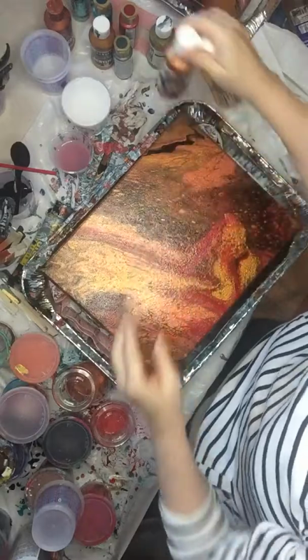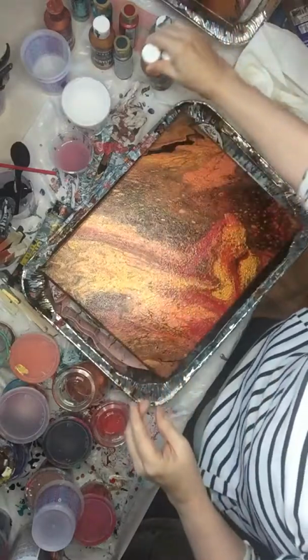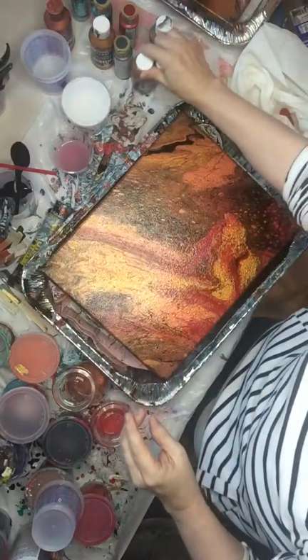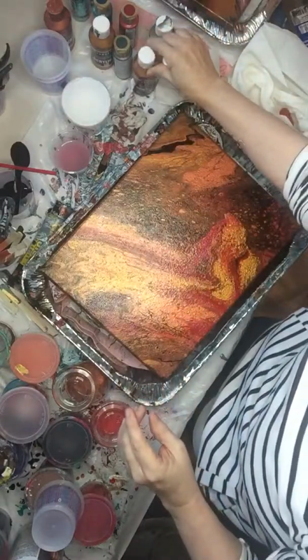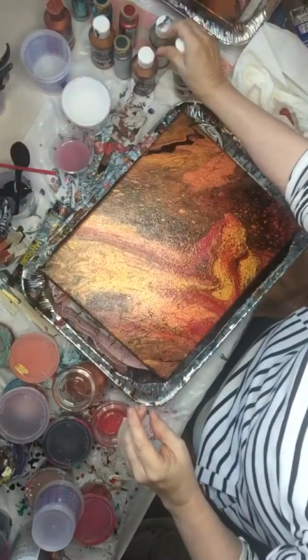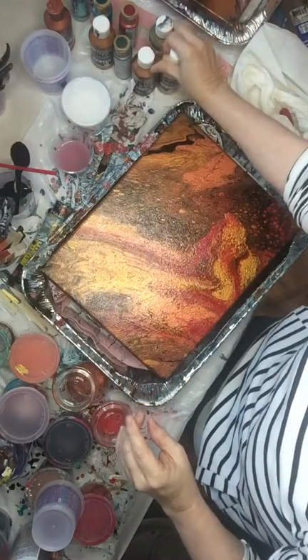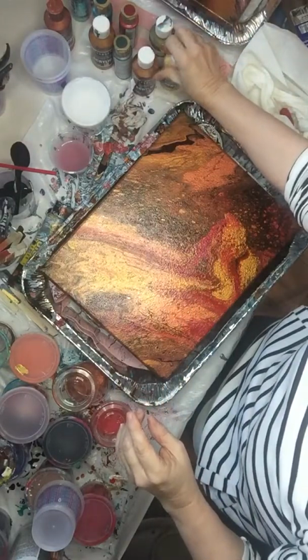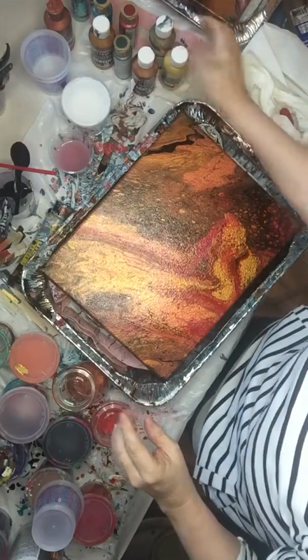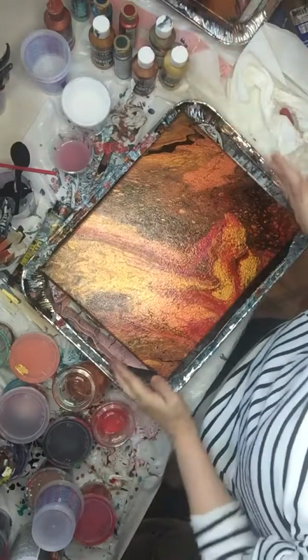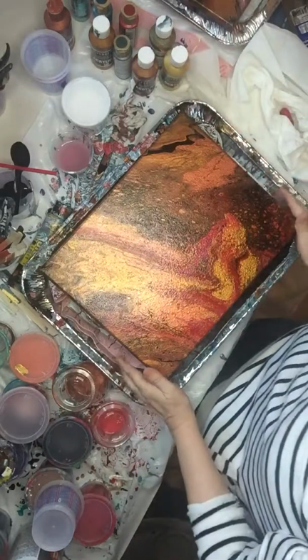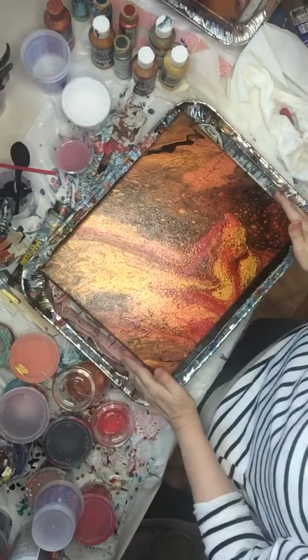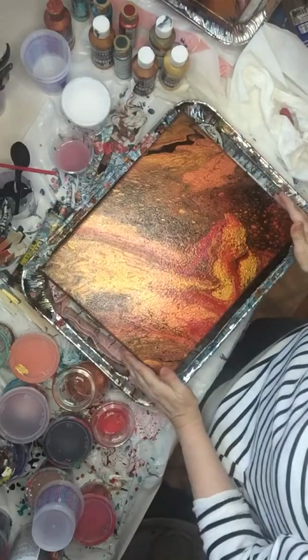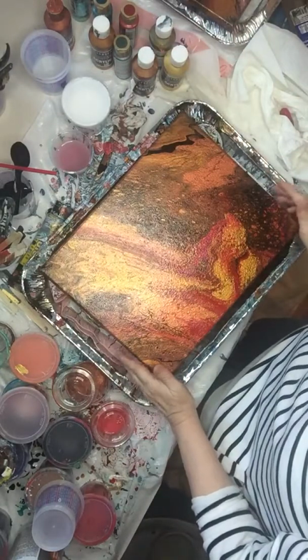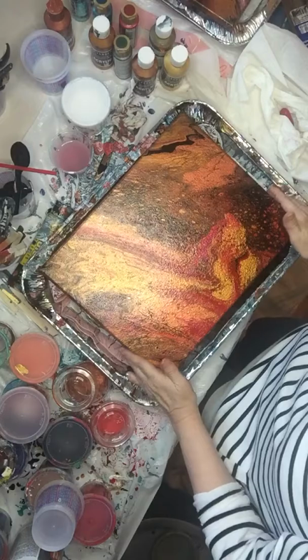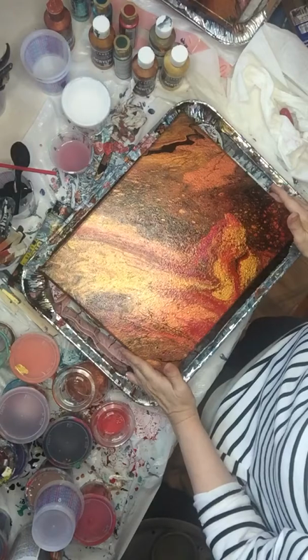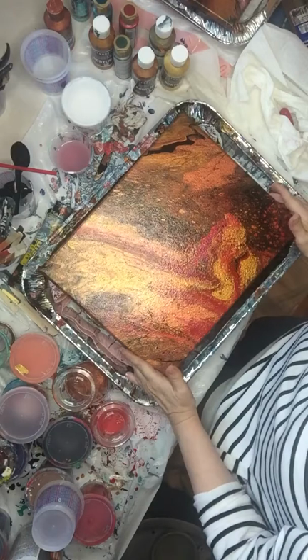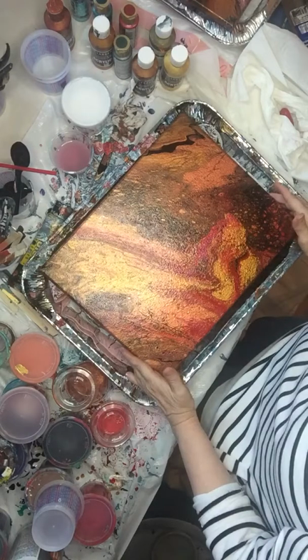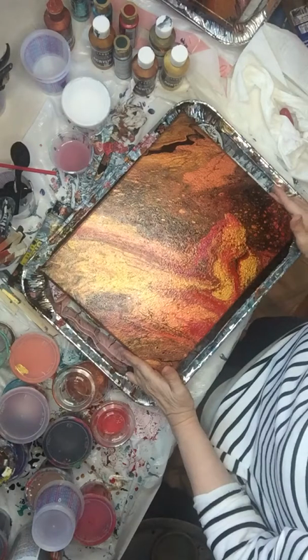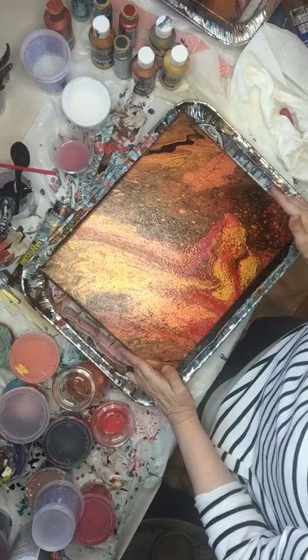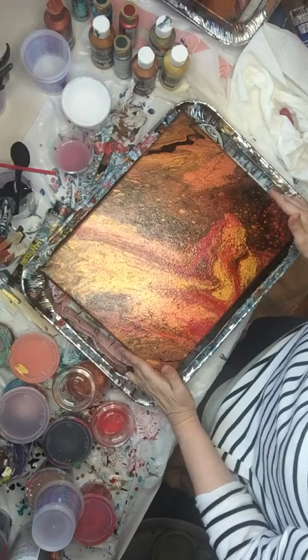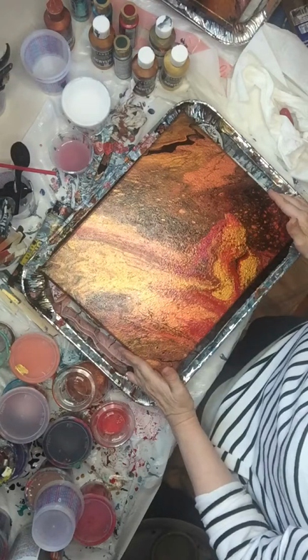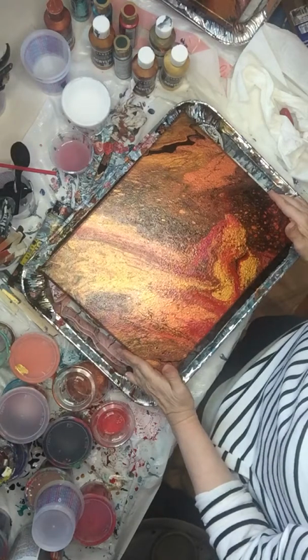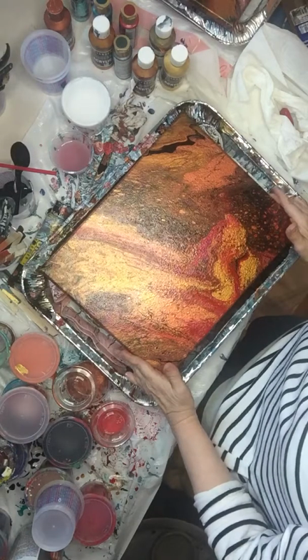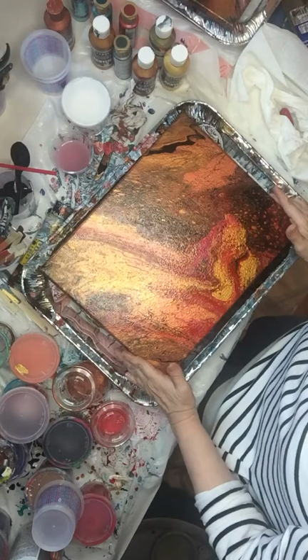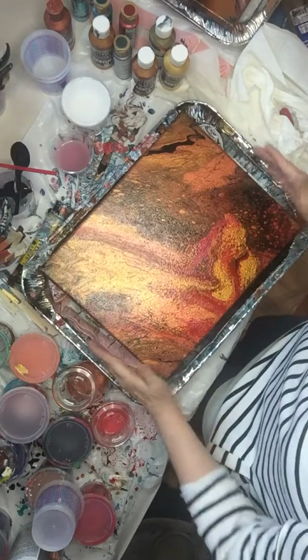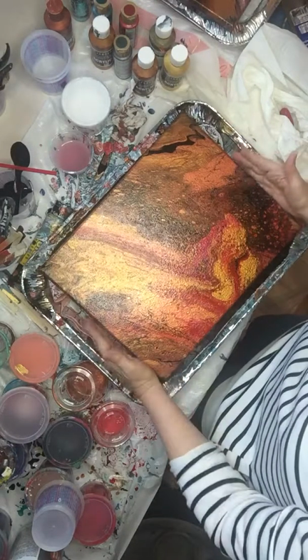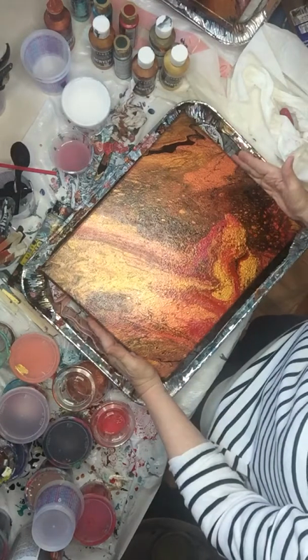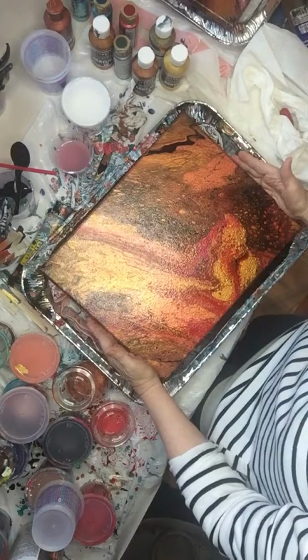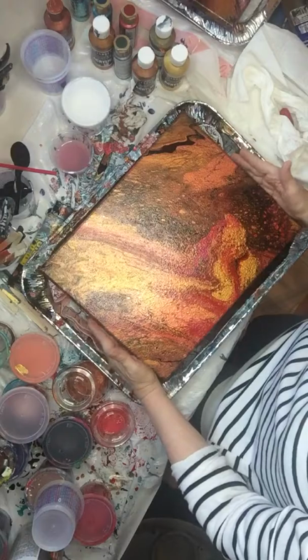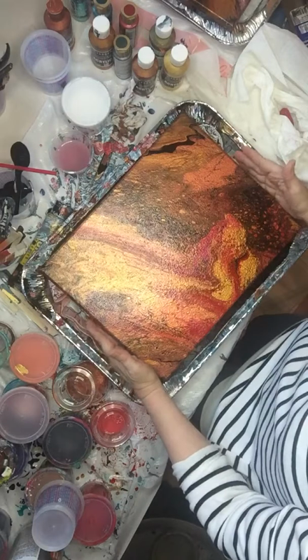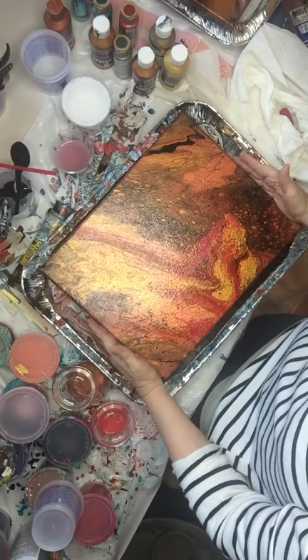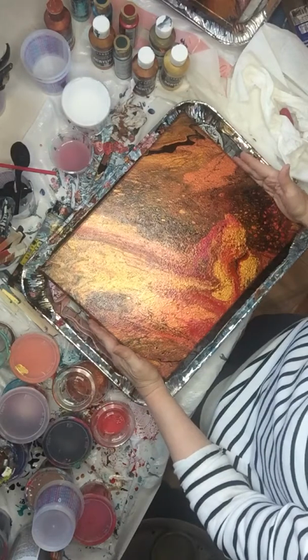I wanted to first show you what you can do with the art of acrylic pours, so it's very important that we see a finished product first.